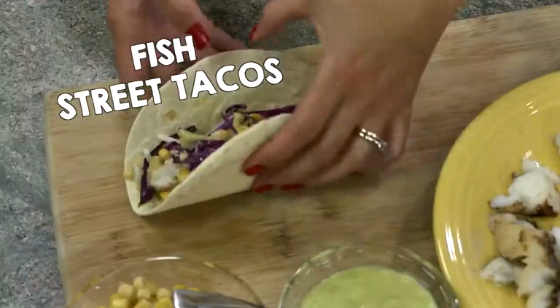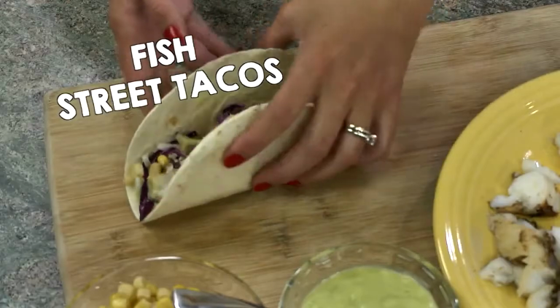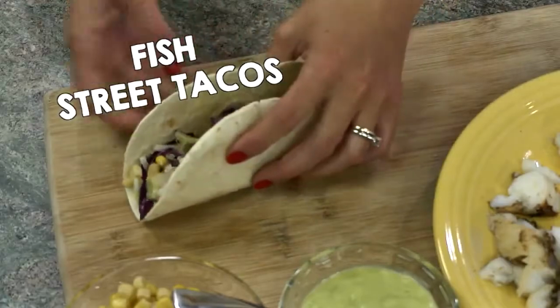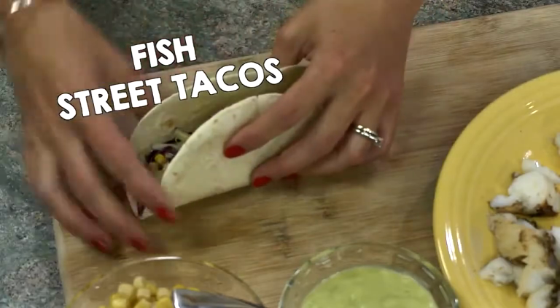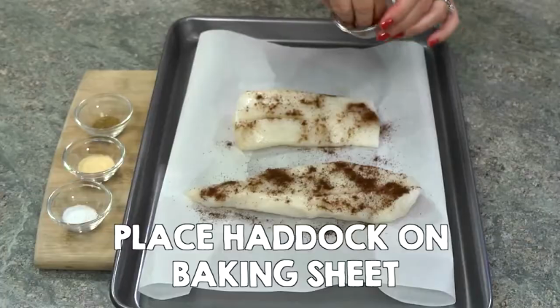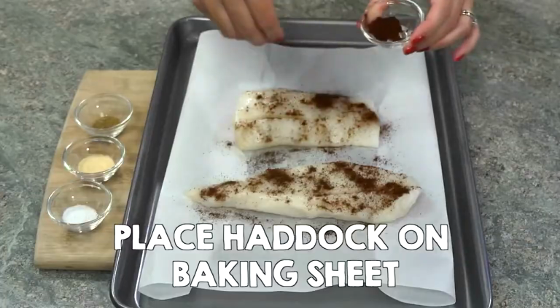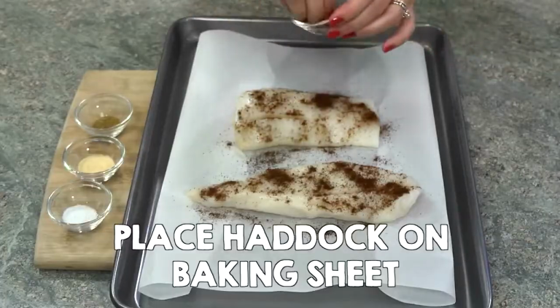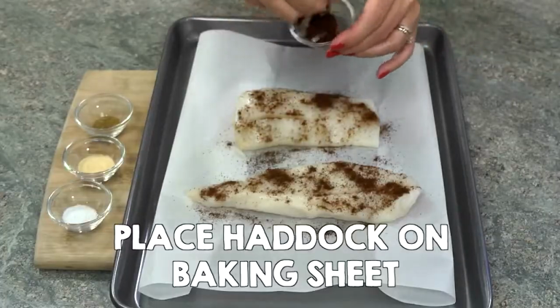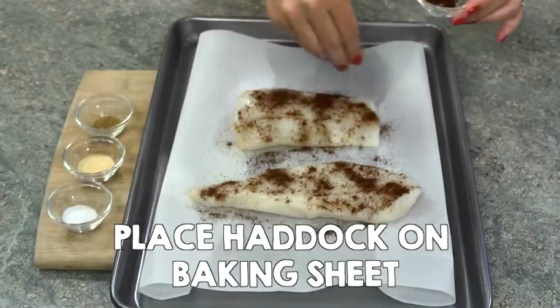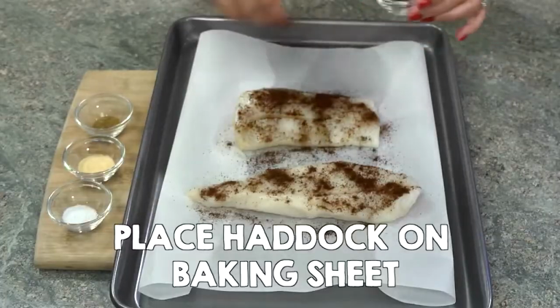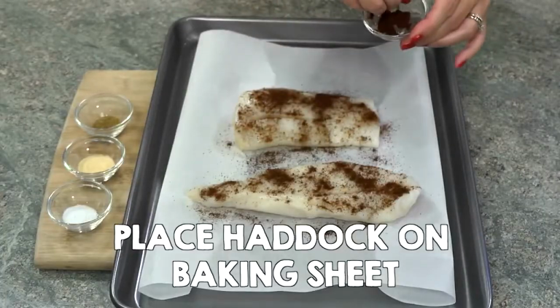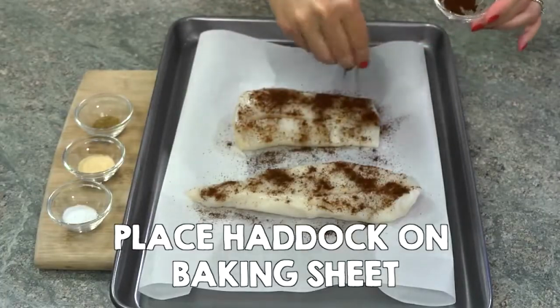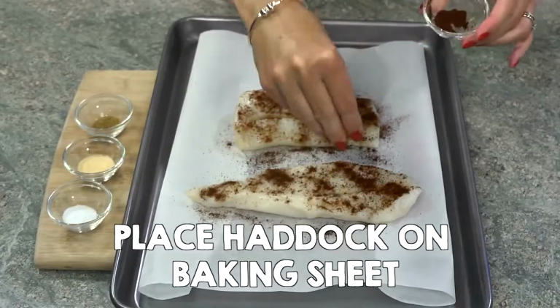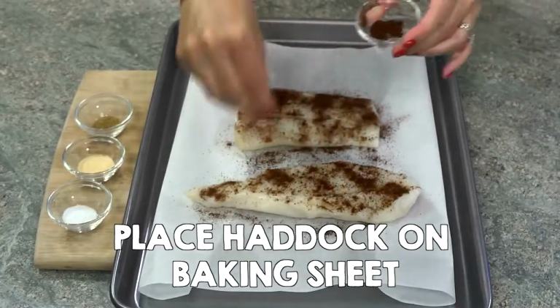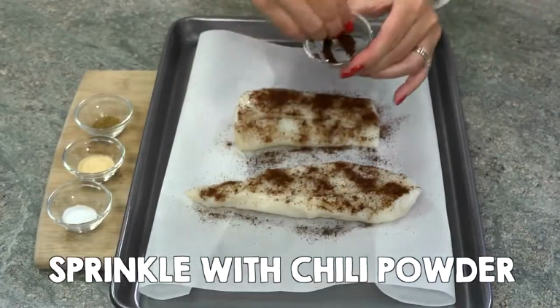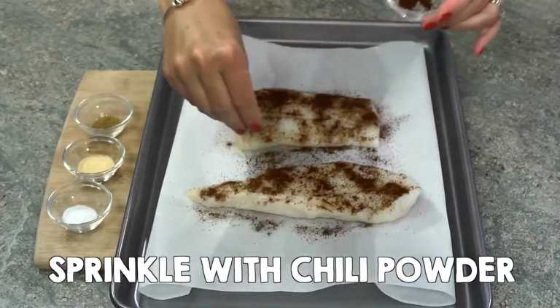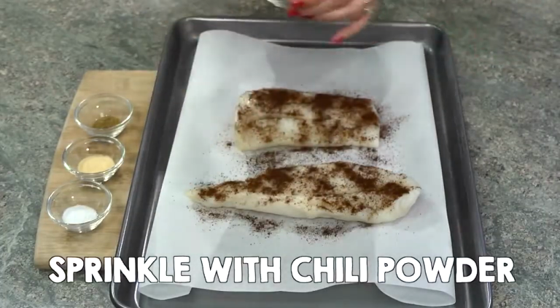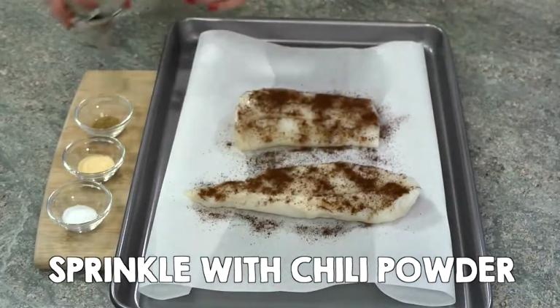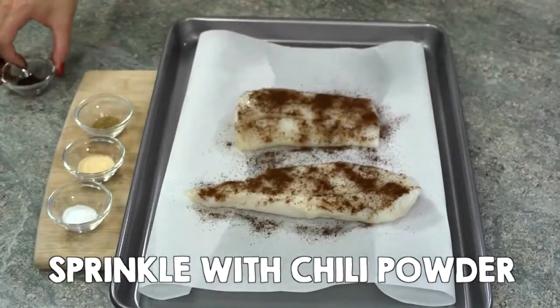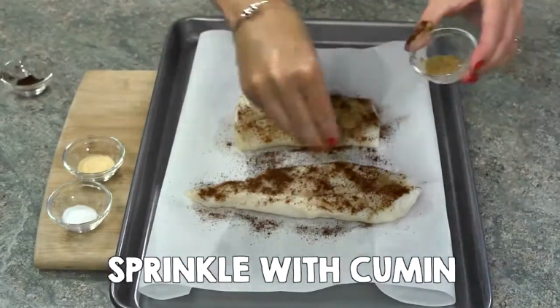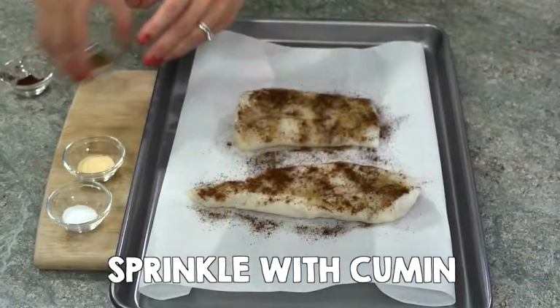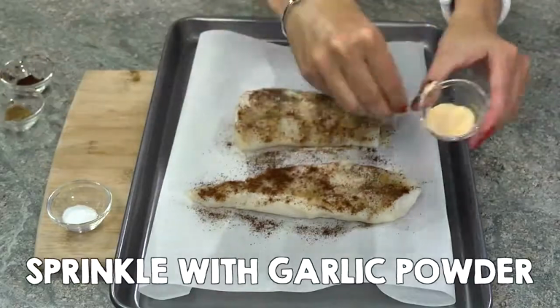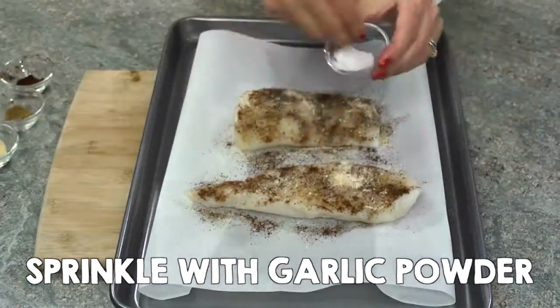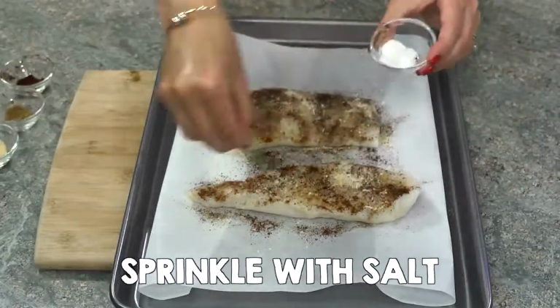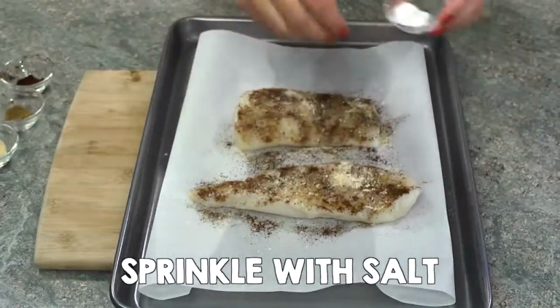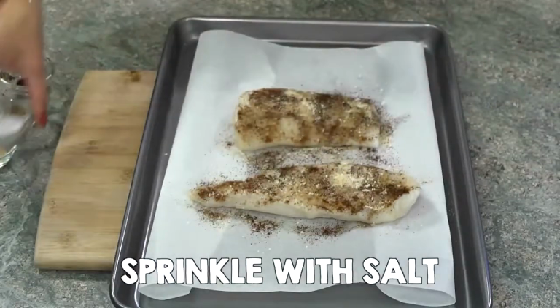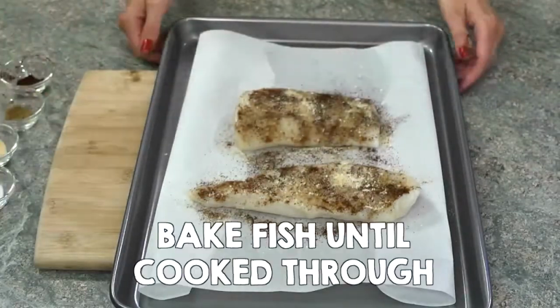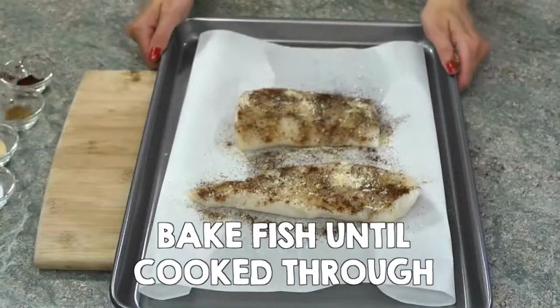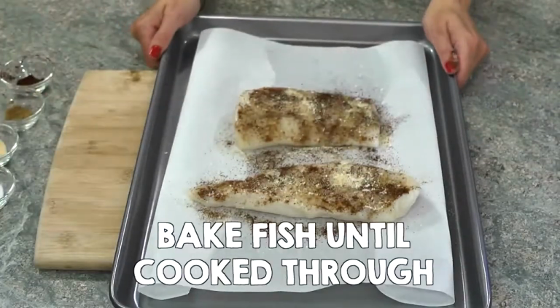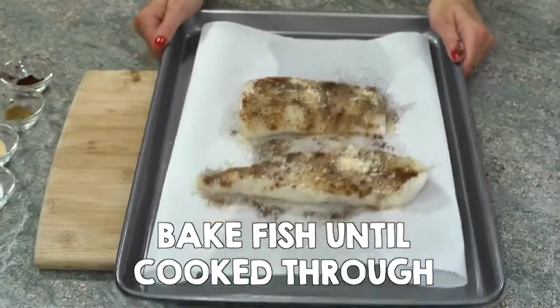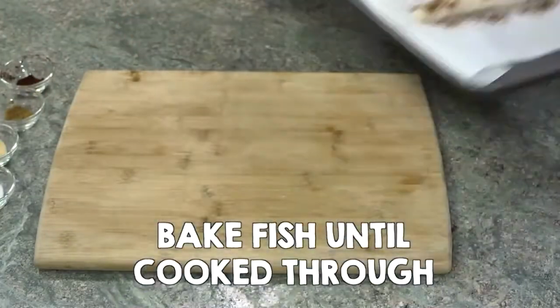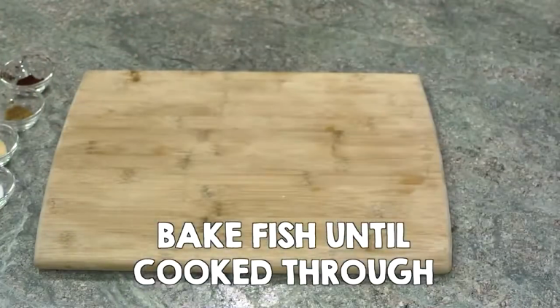Fish Street Tacos. Place haddock on a baking sheet lined with parchment. Sprinkle with chili powder, cumin, garlic powder, and salt. Bake fish until cooked through.